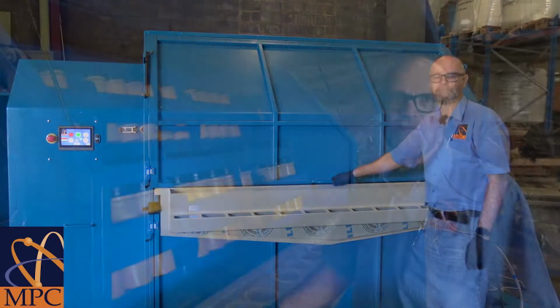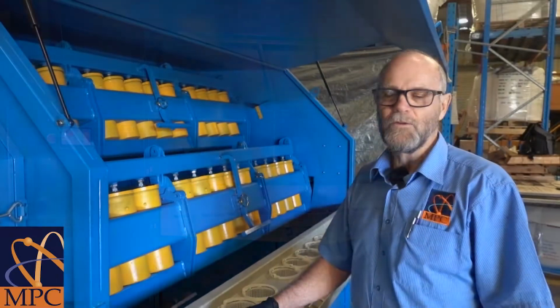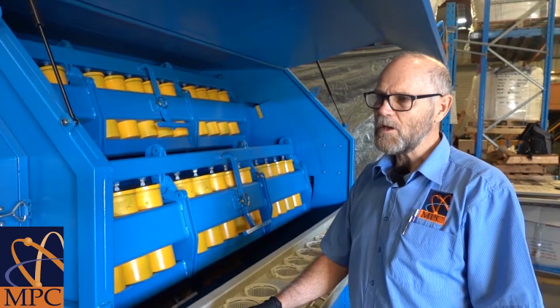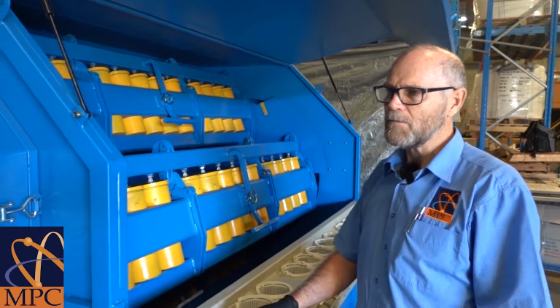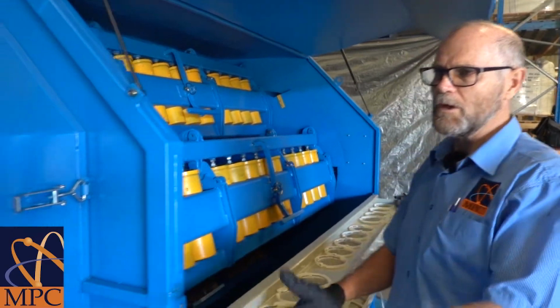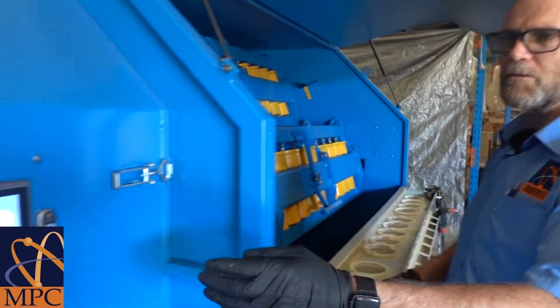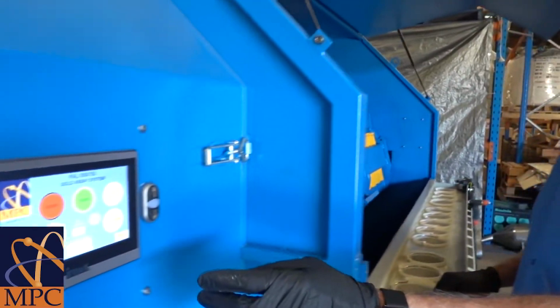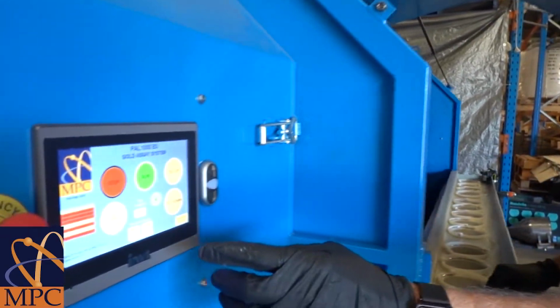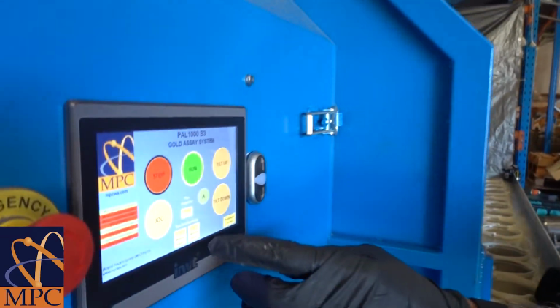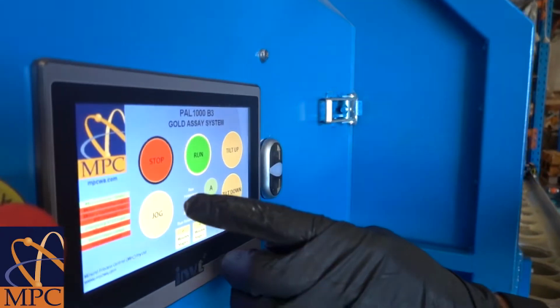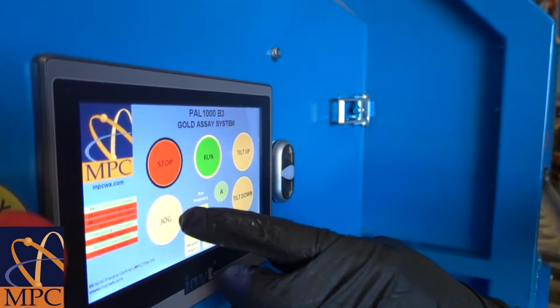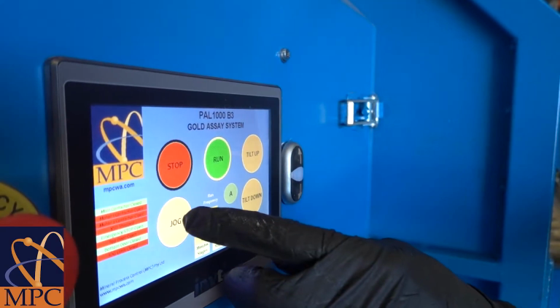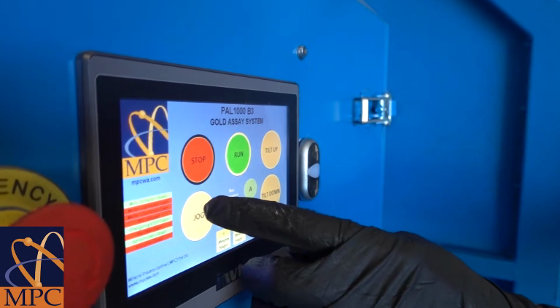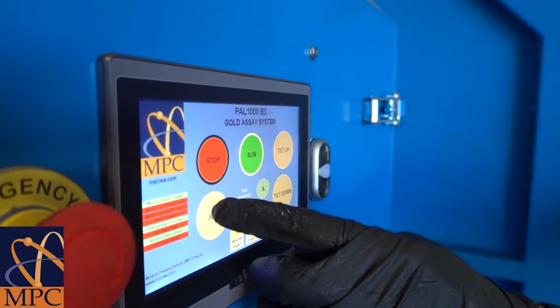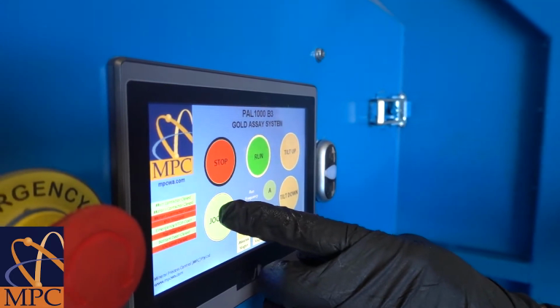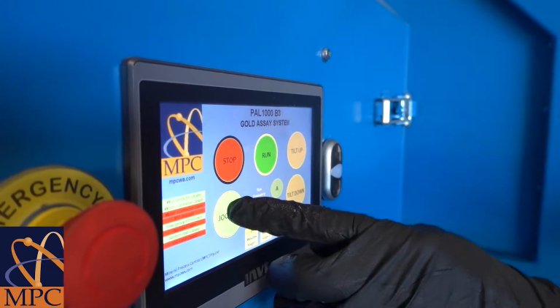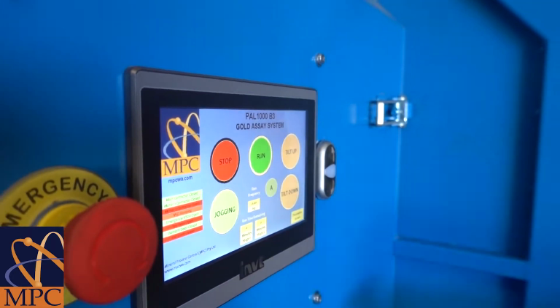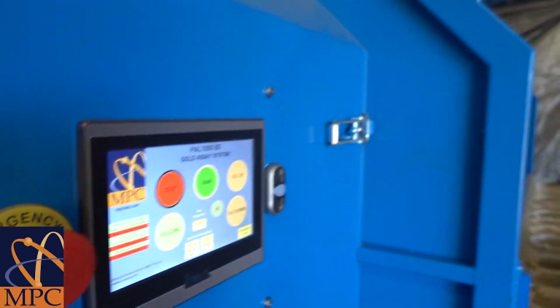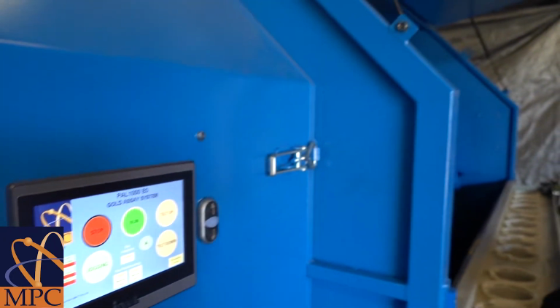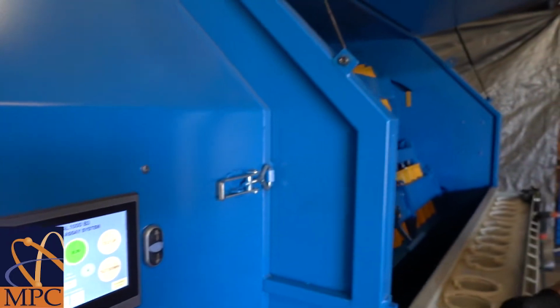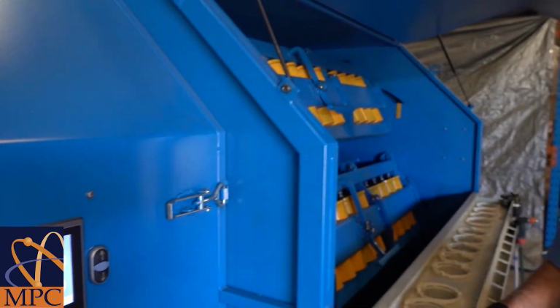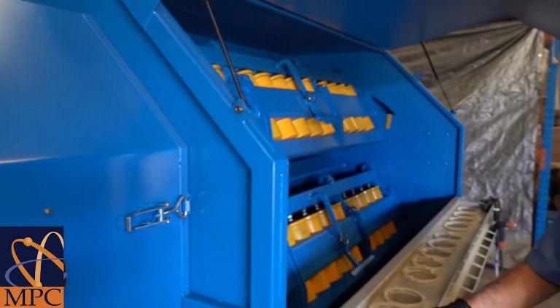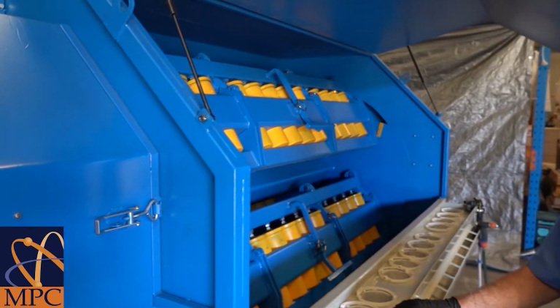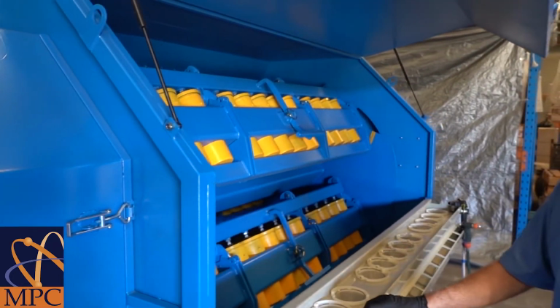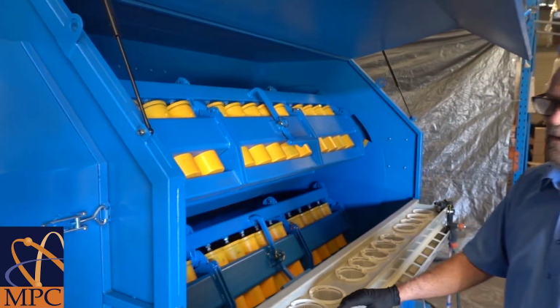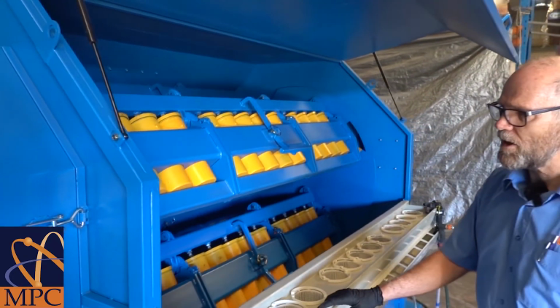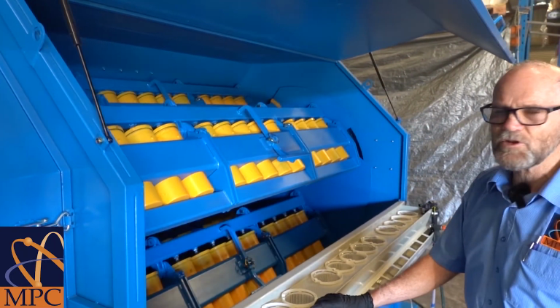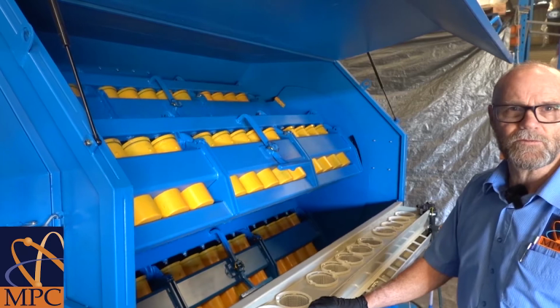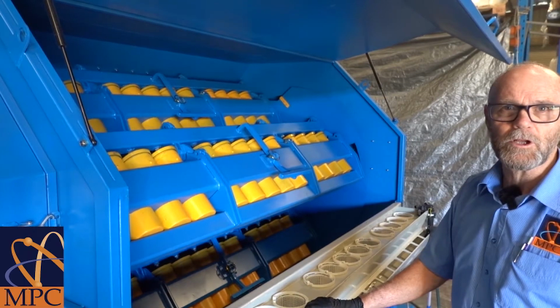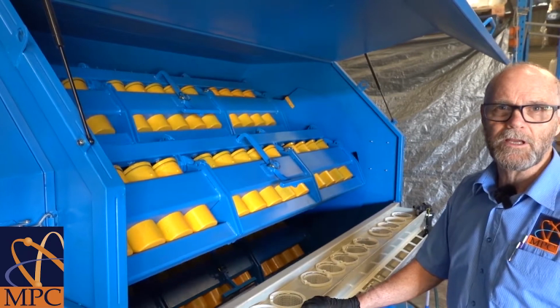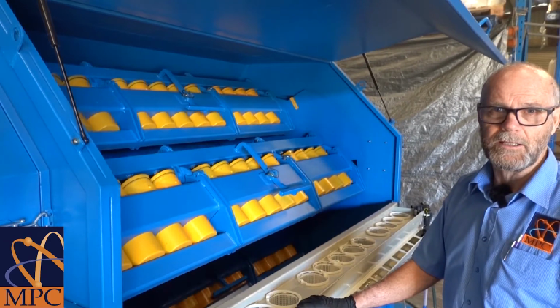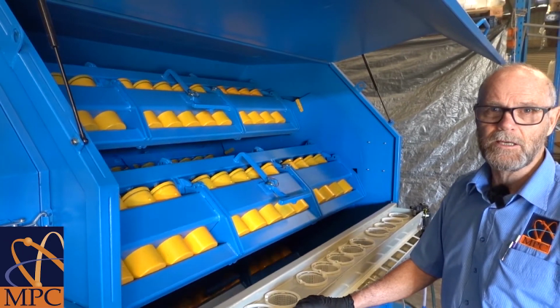First step is we go to our HMI panel and press the jog button, which moves the bottle arms around into the correct position for loading and unloading.